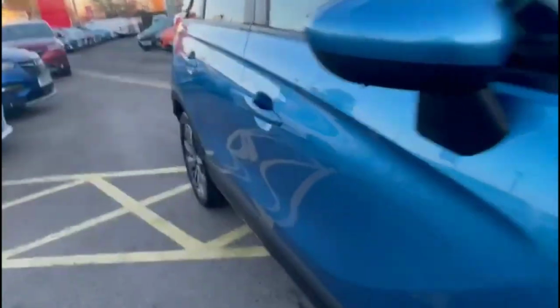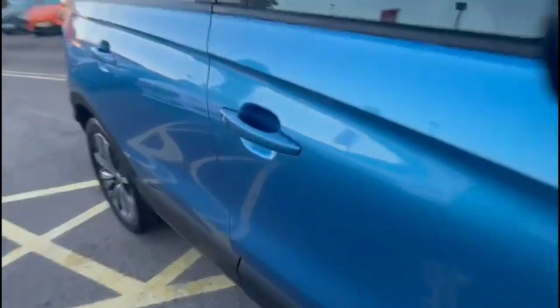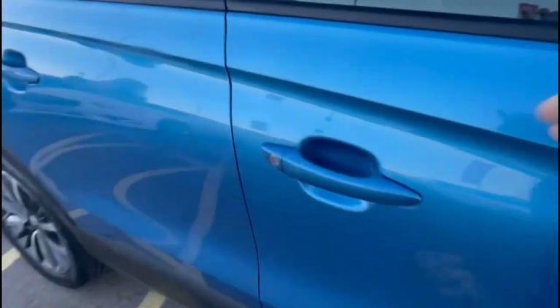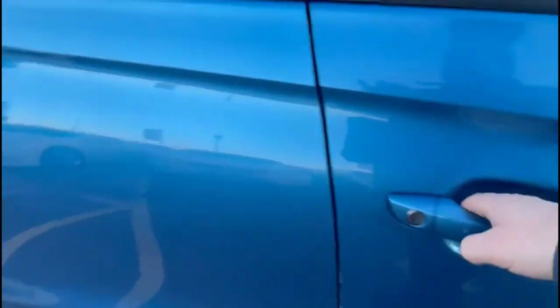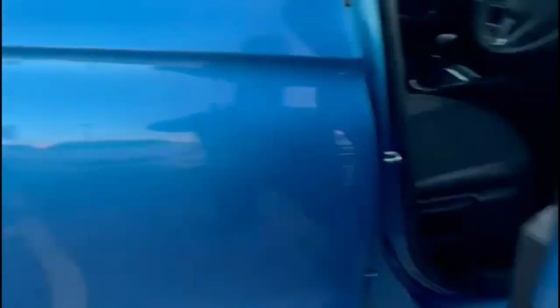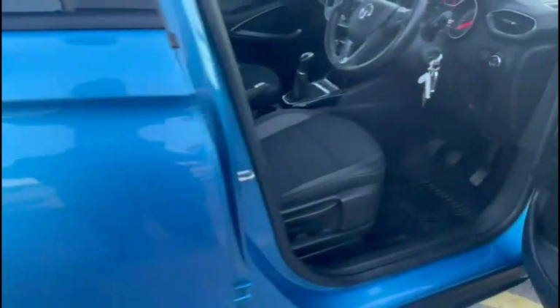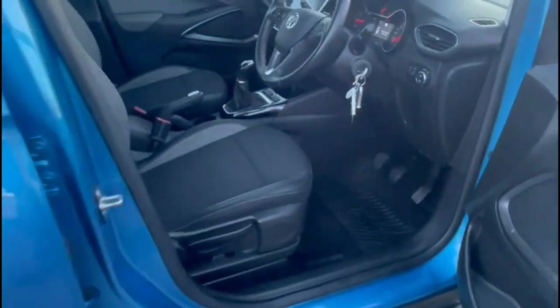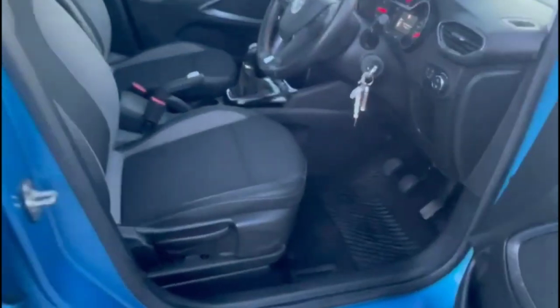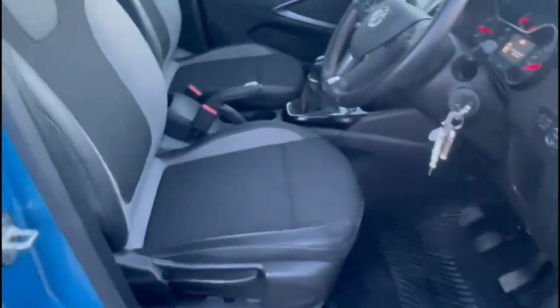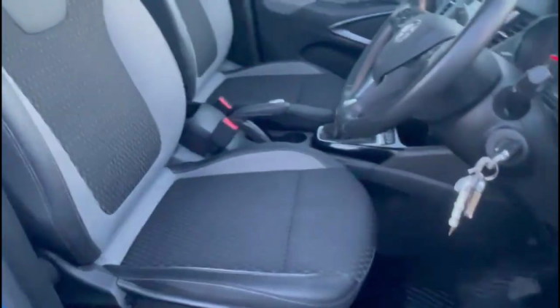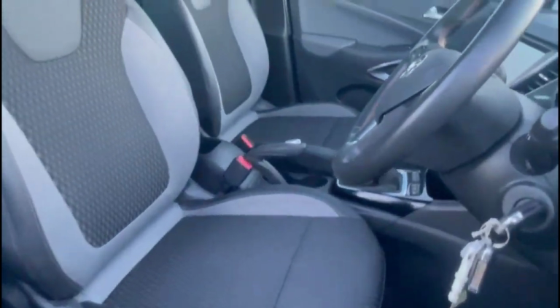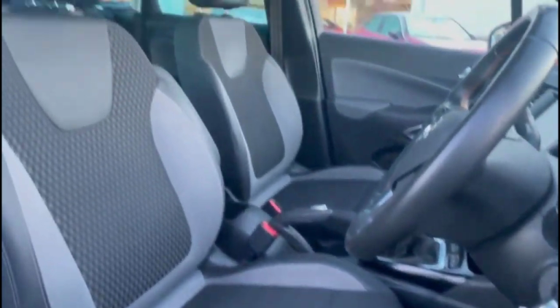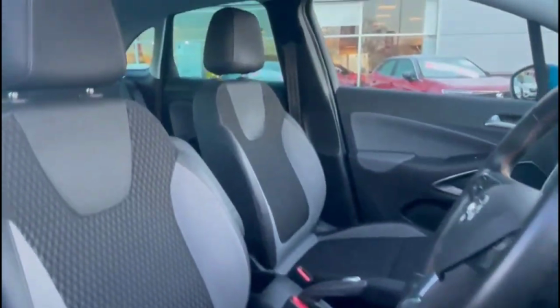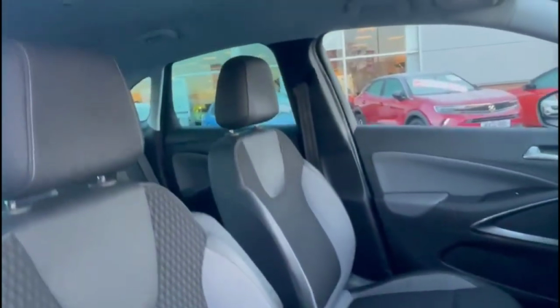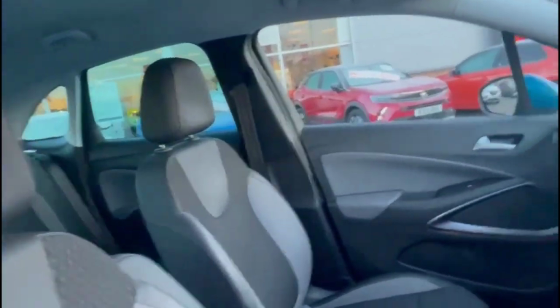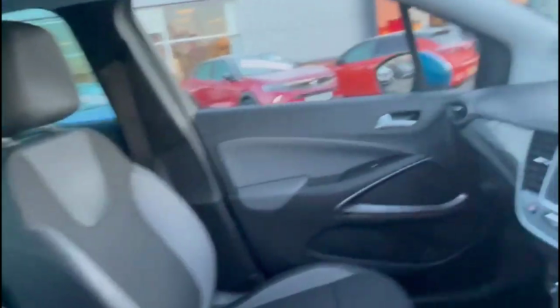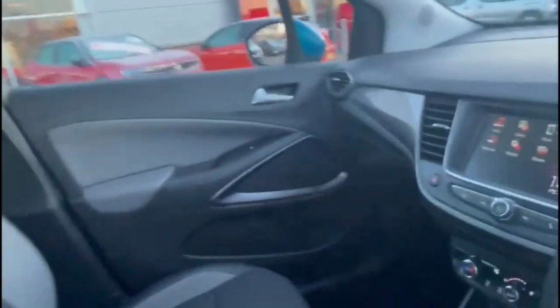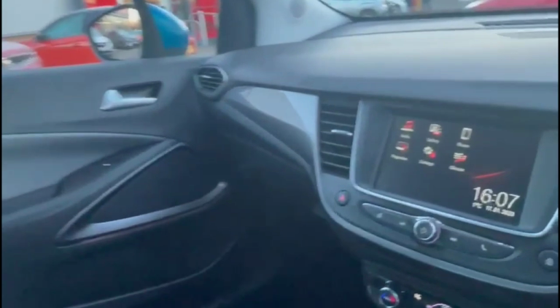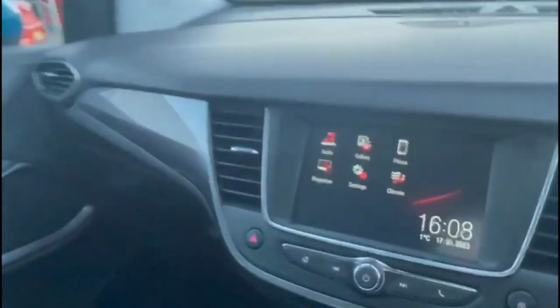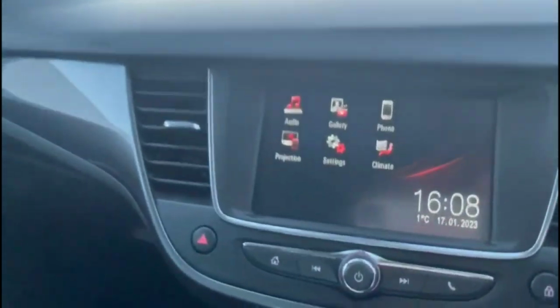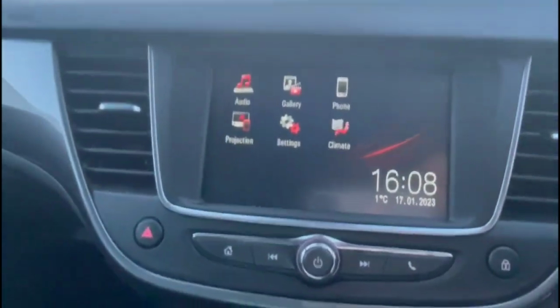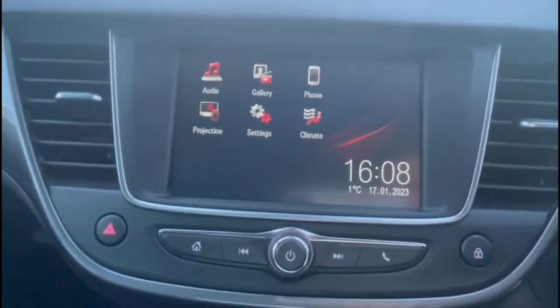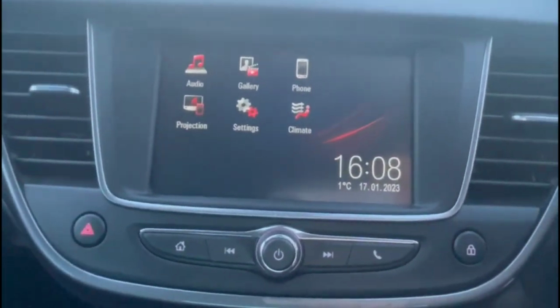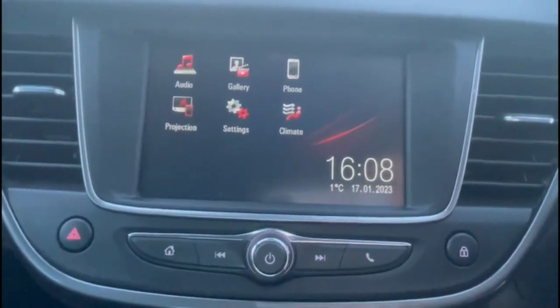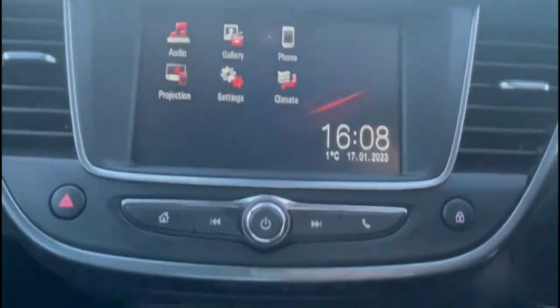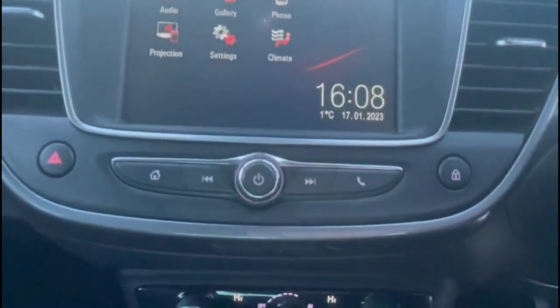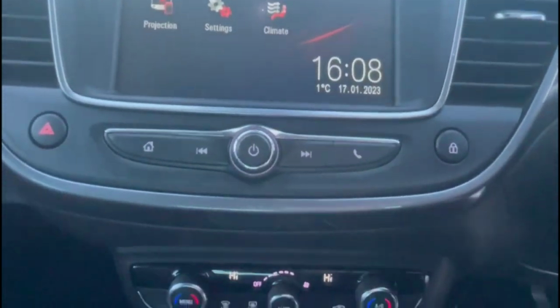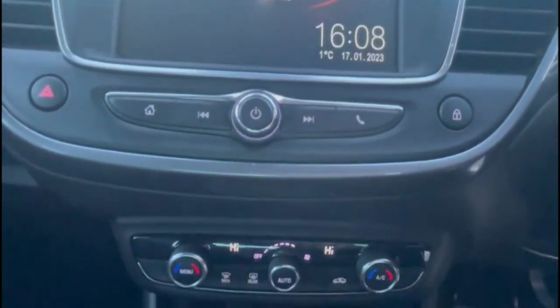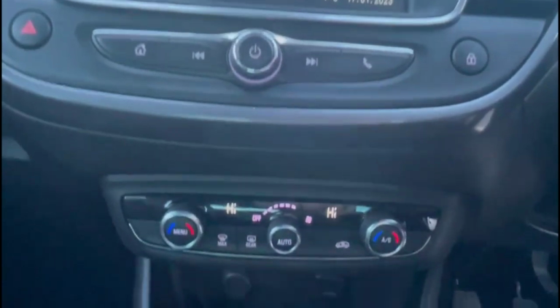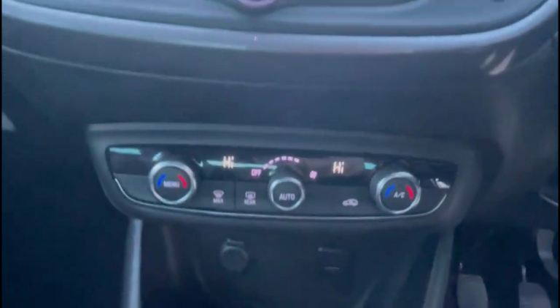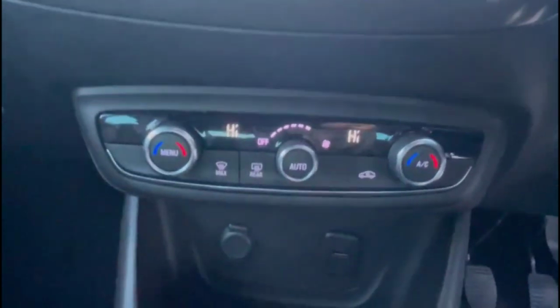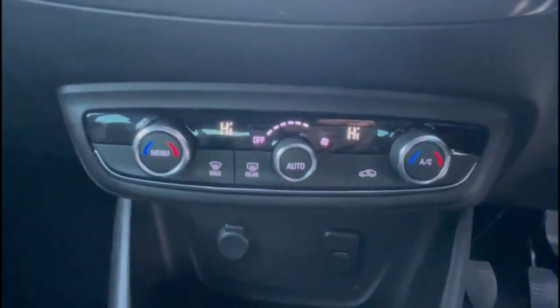As we take a look inside through the driver's door, there is contrasting grey half-leather upholstery with a height-adjustable driver's seat. There is an Intelli touchscreen with smartphone projection, DAB radio and Bluetooth.